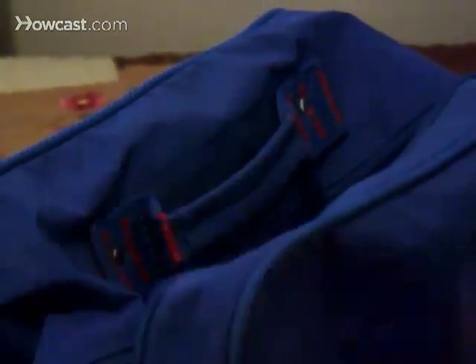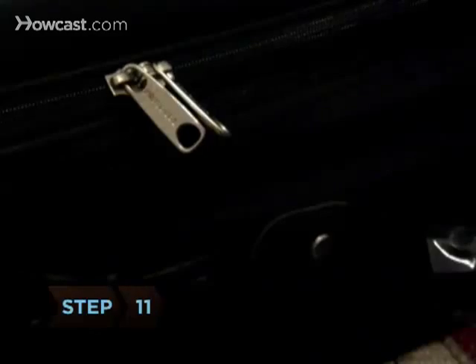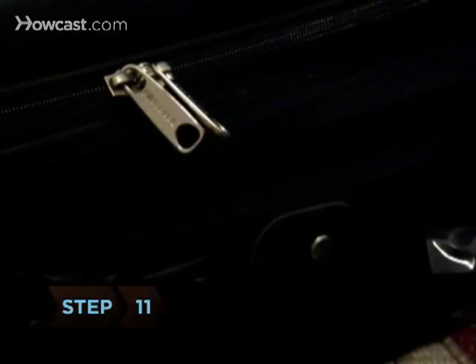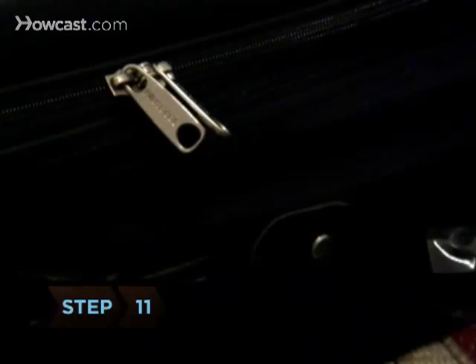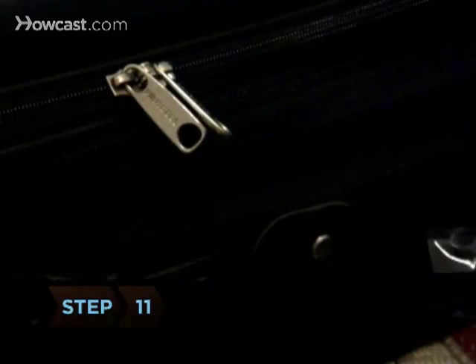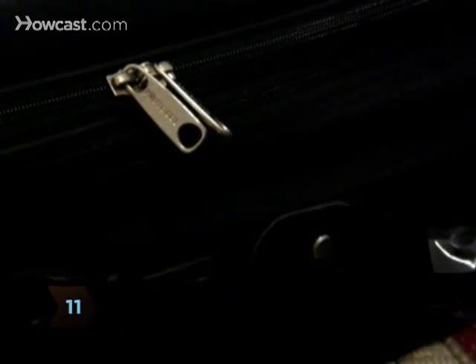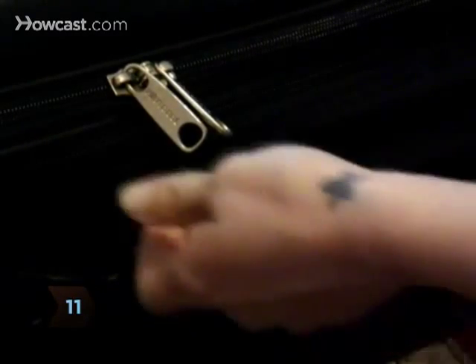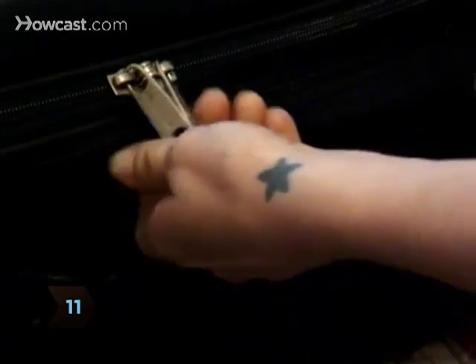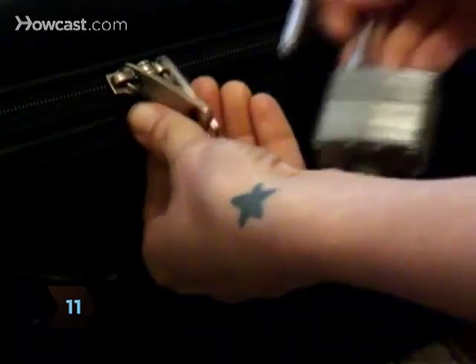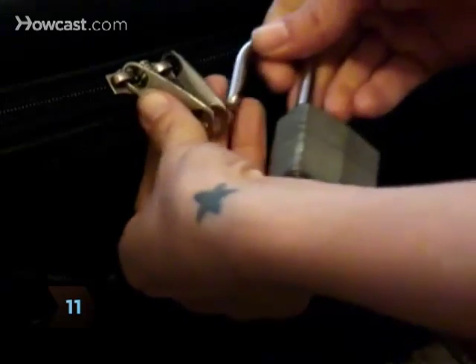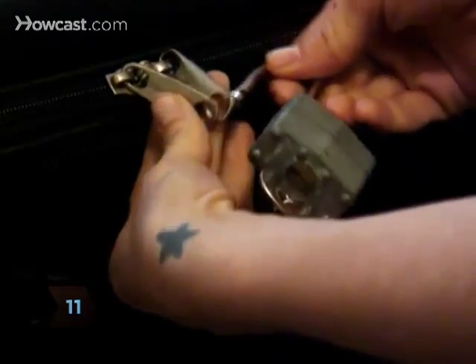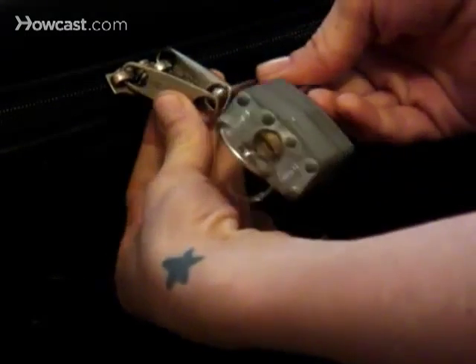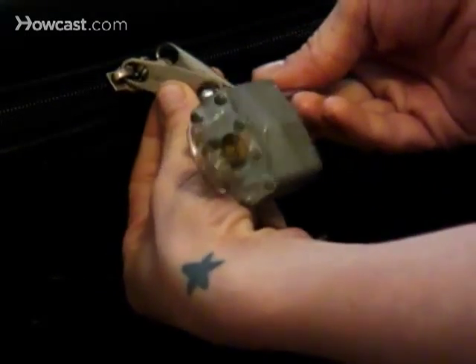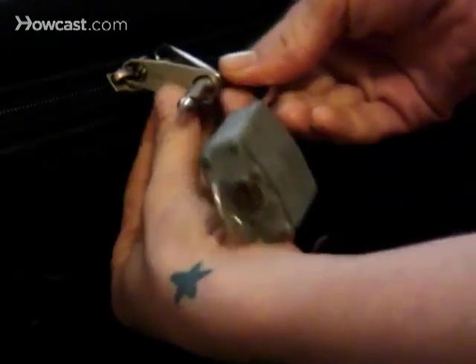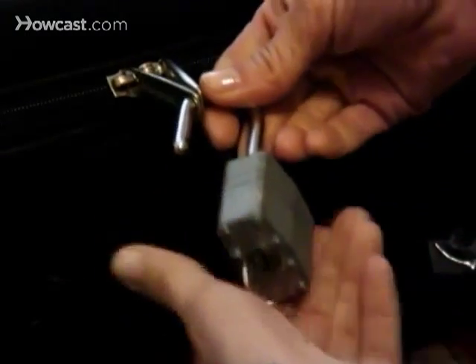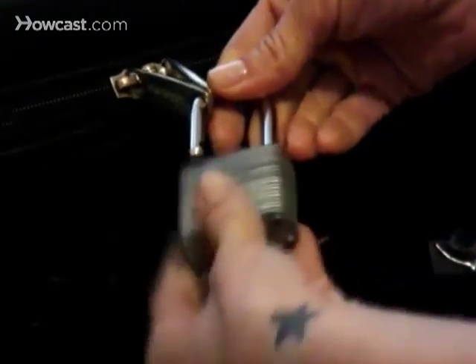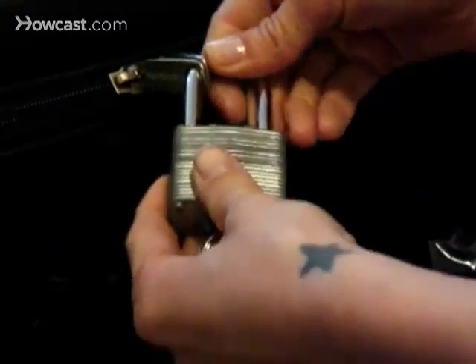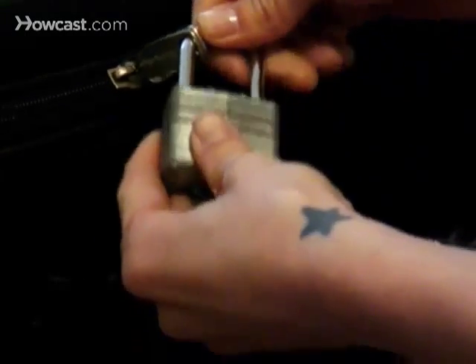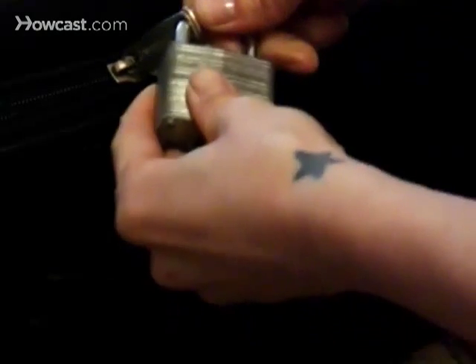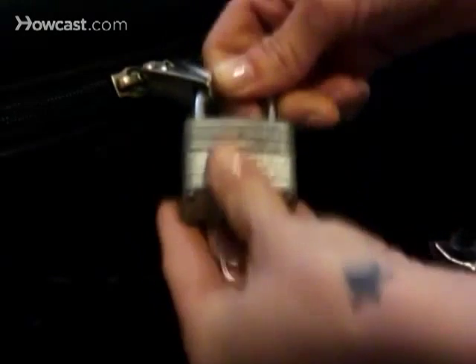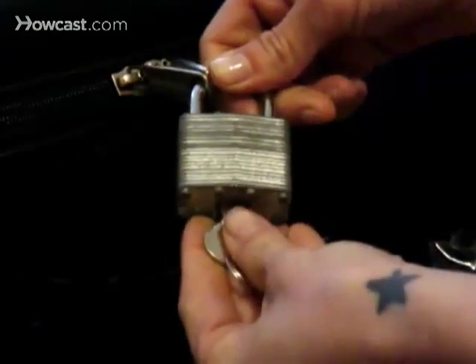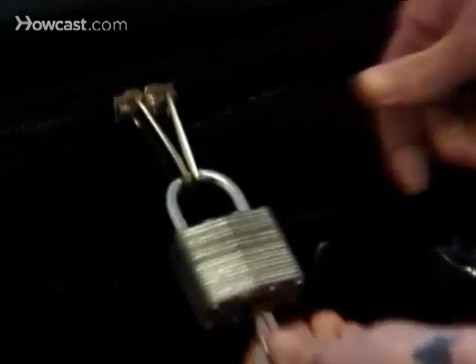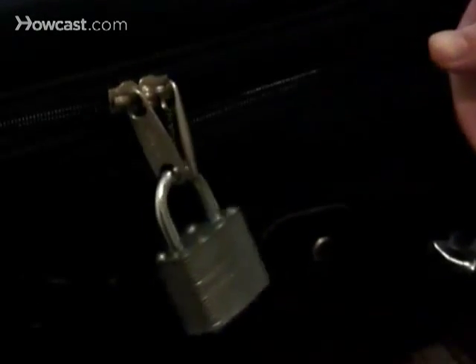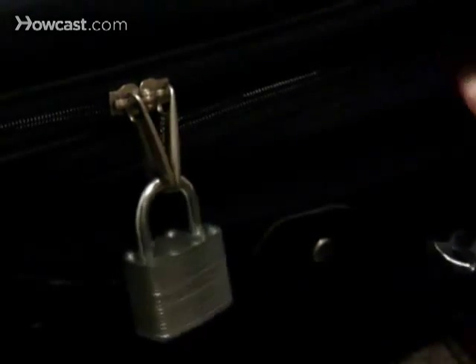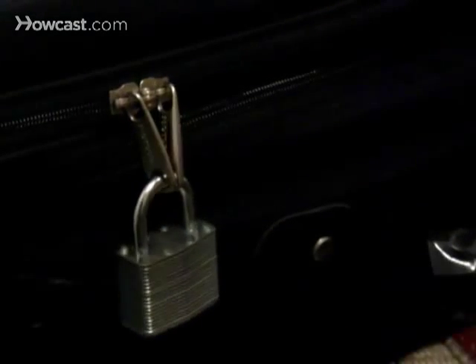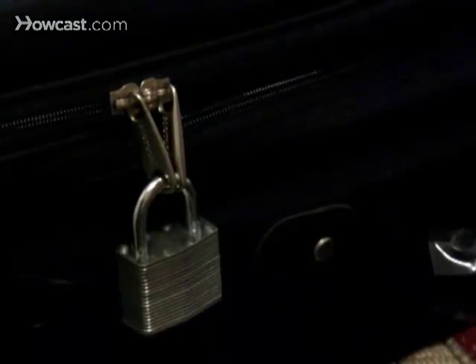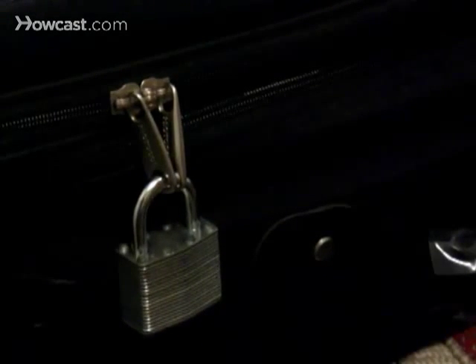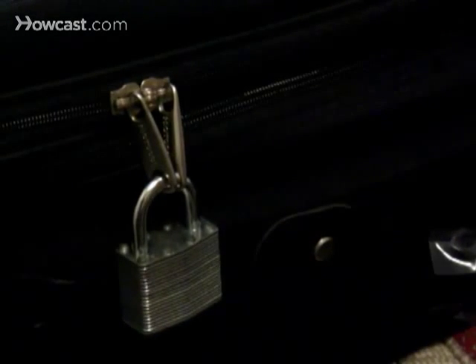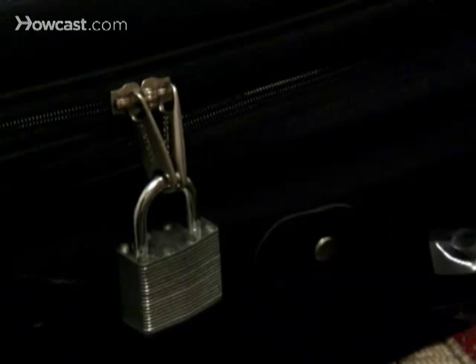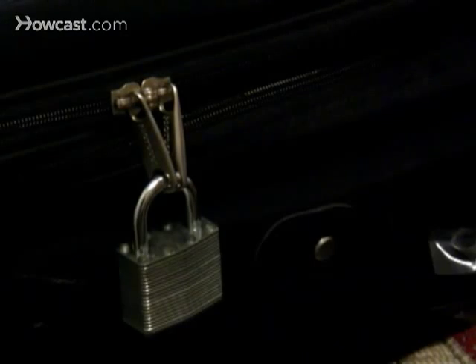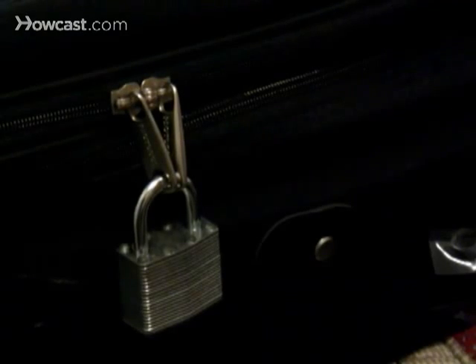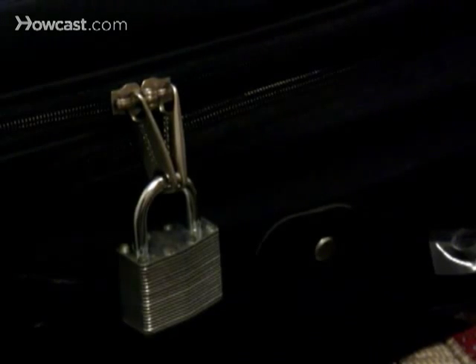Step 11: Thieves love spring break as much or more than you do. Bring a lock to secure your luggage, and stash photocopies of your credit card and driver's license in a place separate from the originals, in case they're stolen — or, let's be honest, just plain lost.